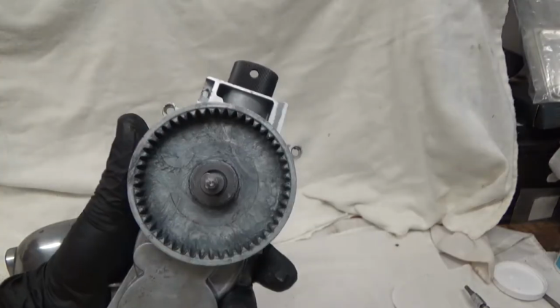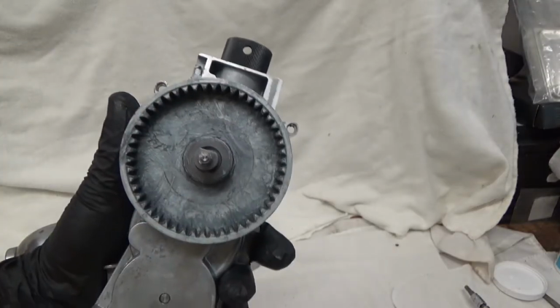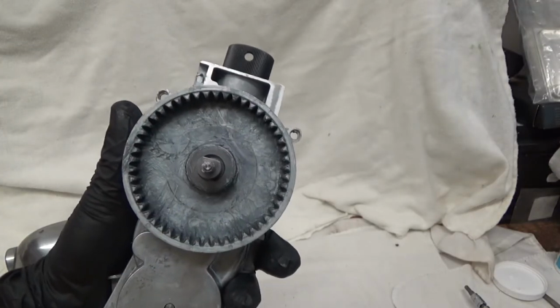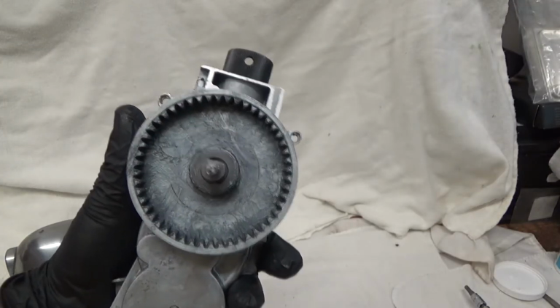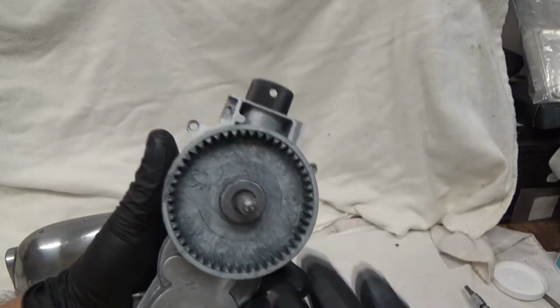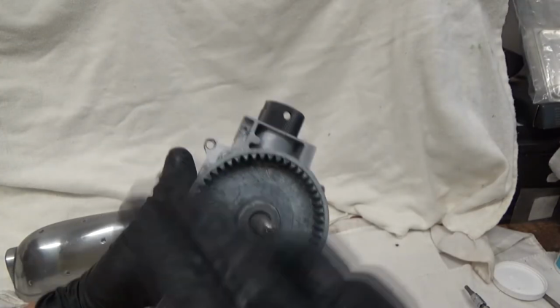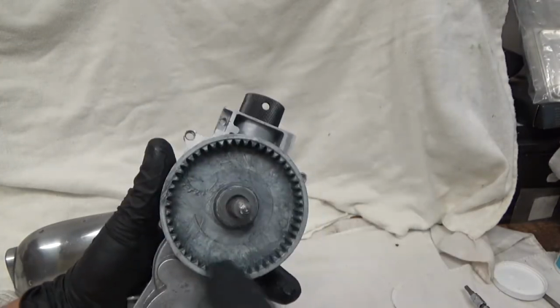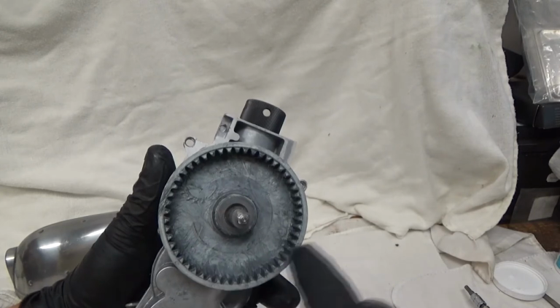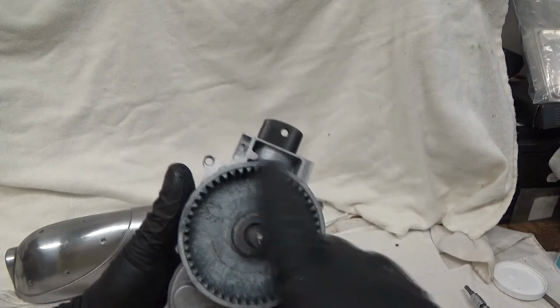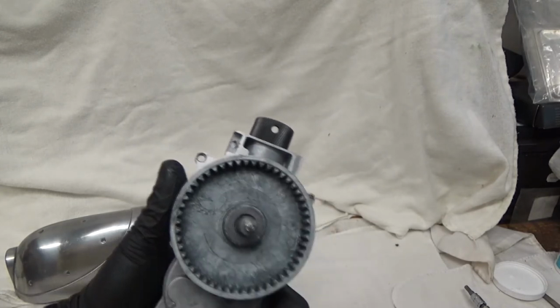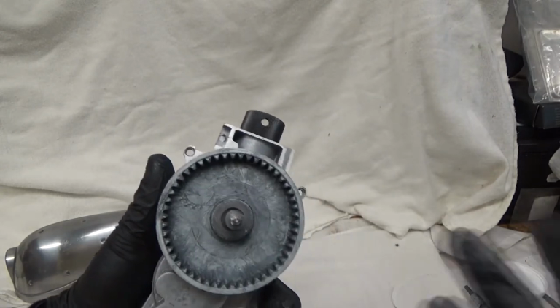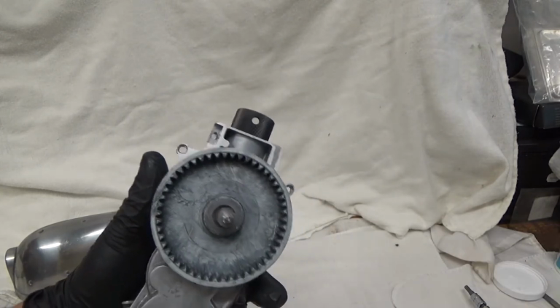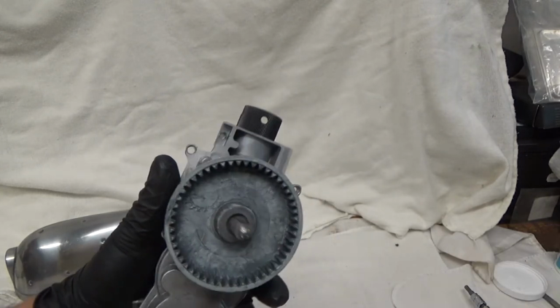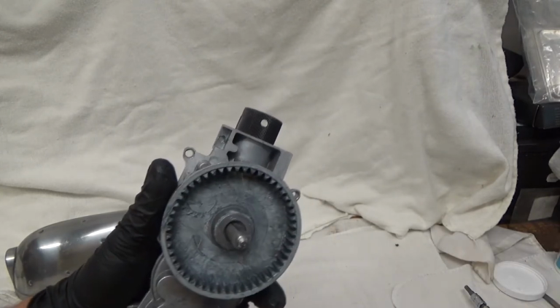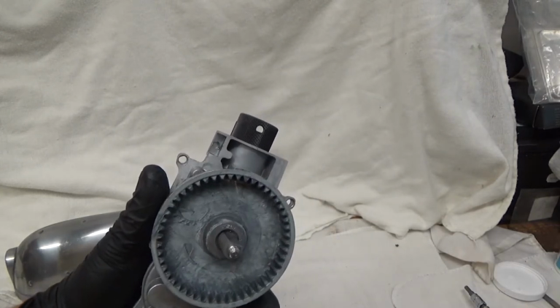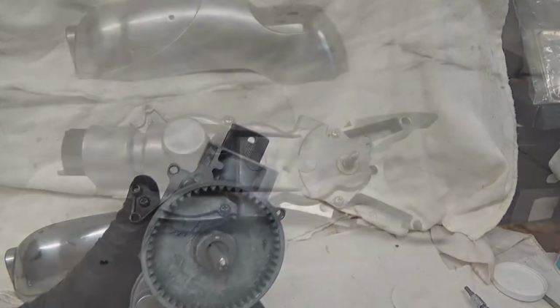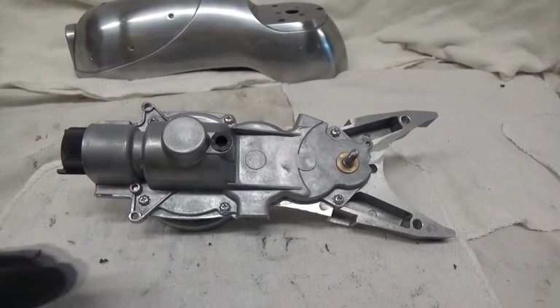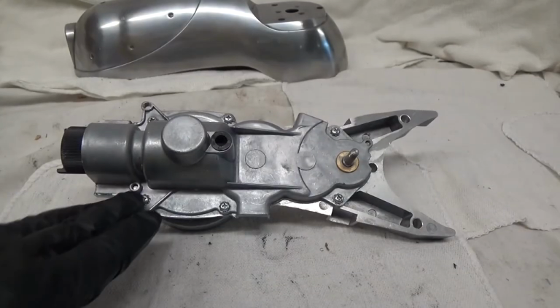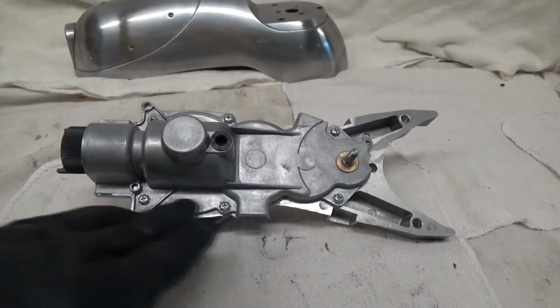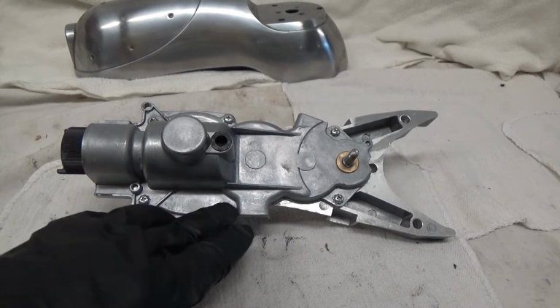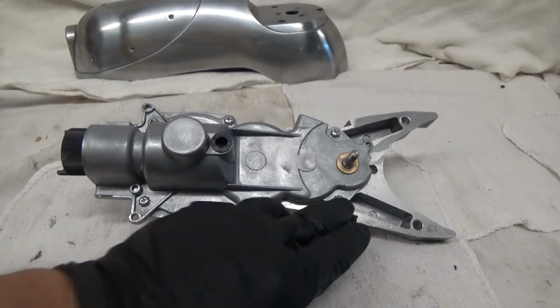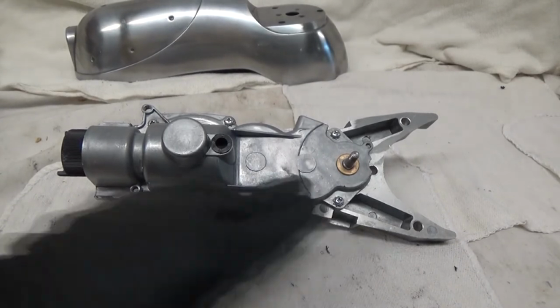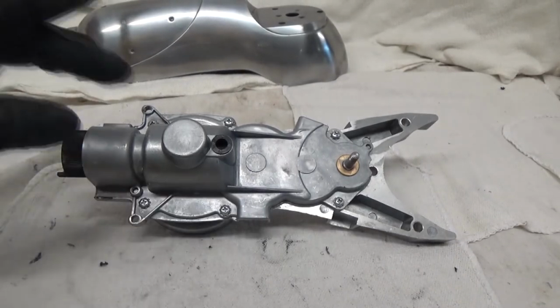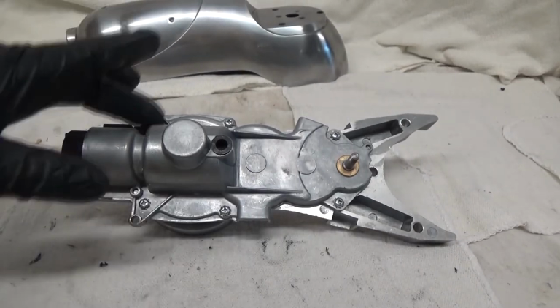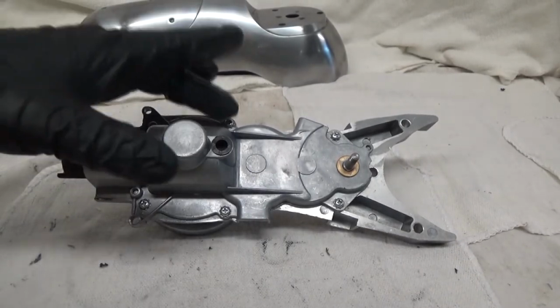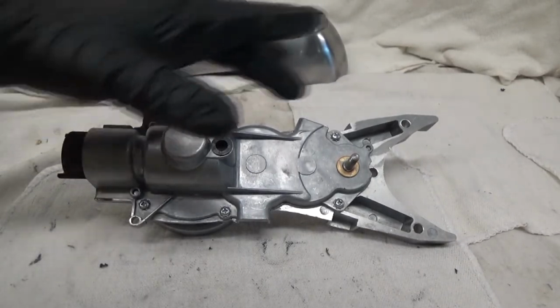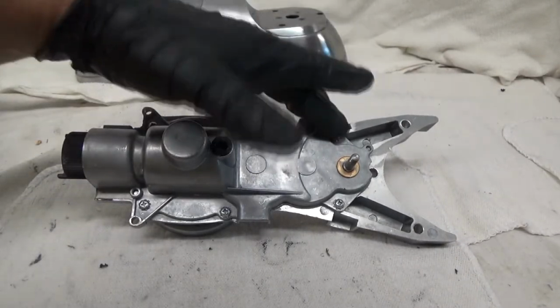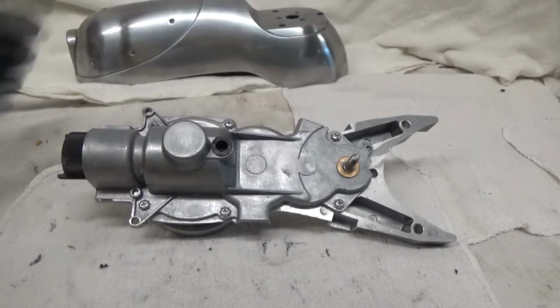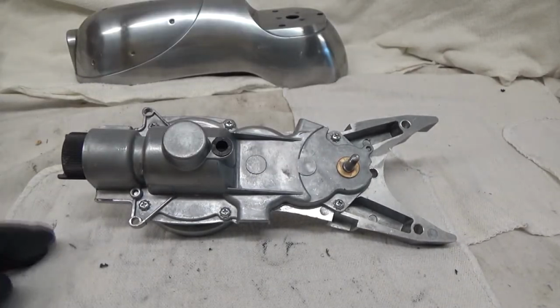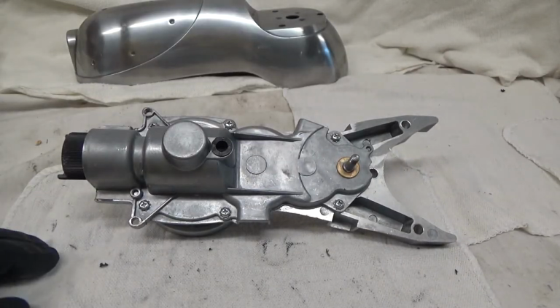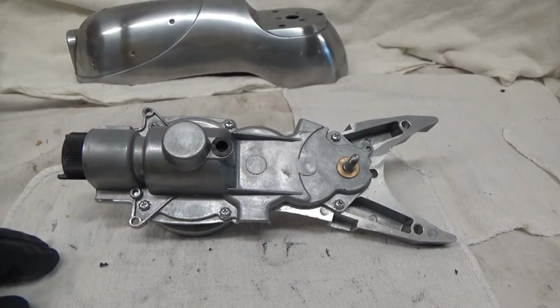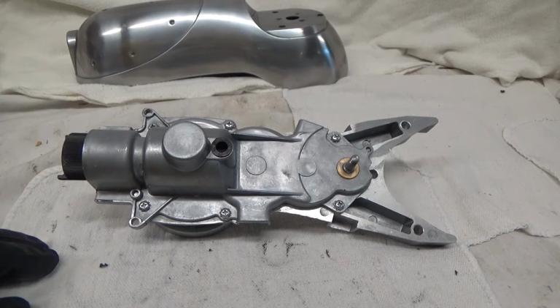The planetary gear is pretty straightforward — I'm just going to wipe it out, put grease on the gears, and that's pretty much it for that. We have six Phillips screws to take out to expose the gears, so let's do that.